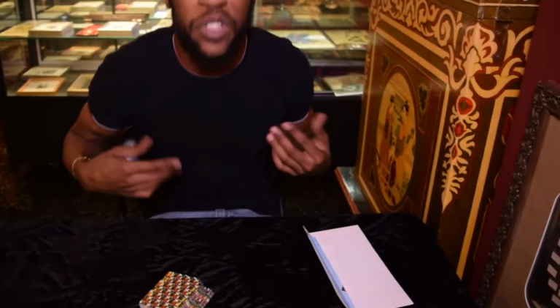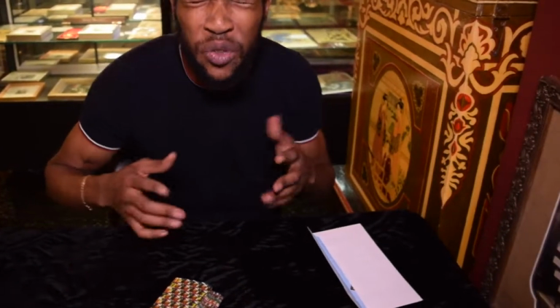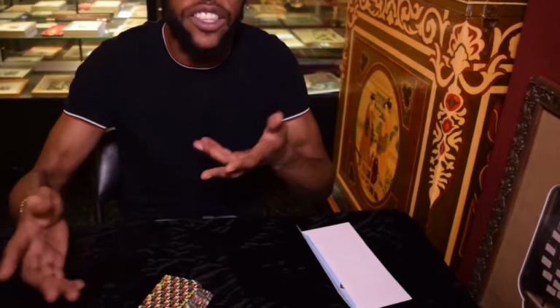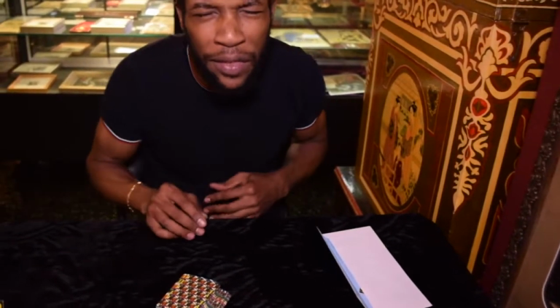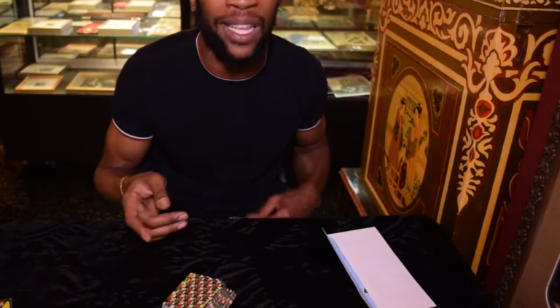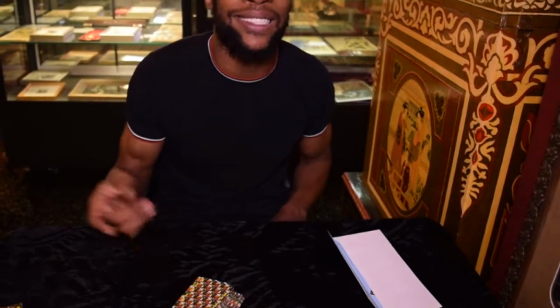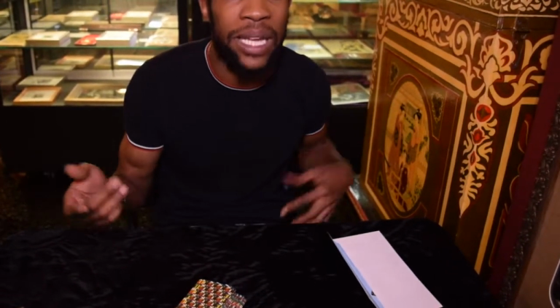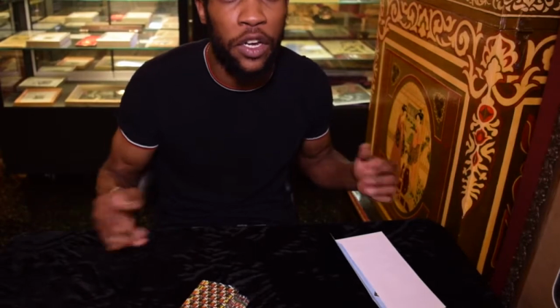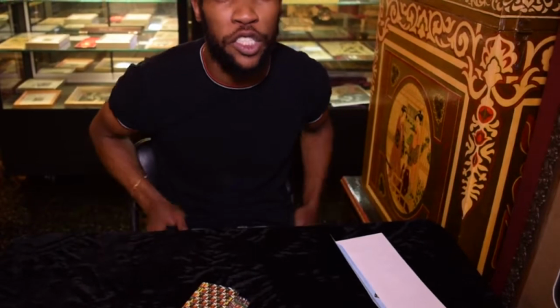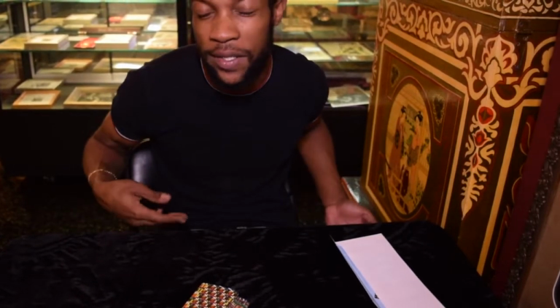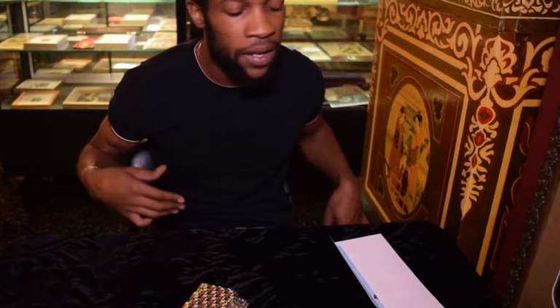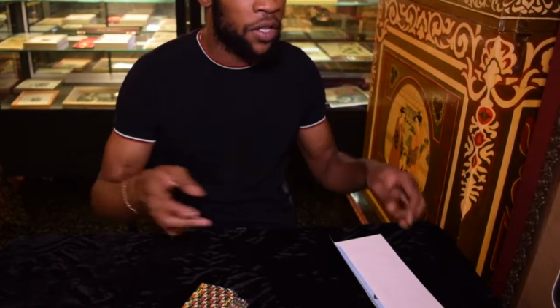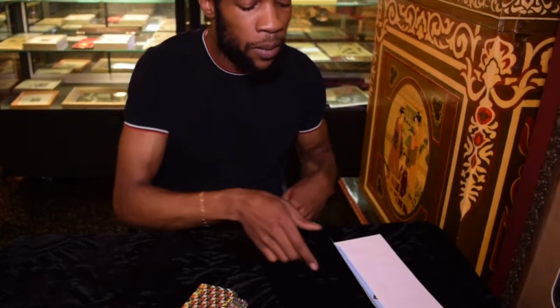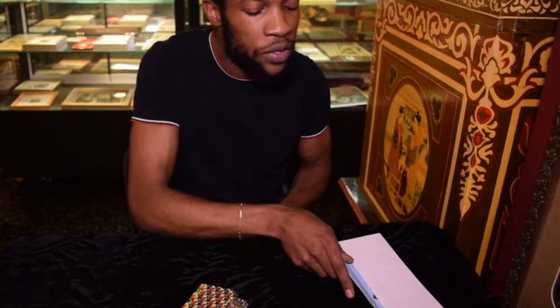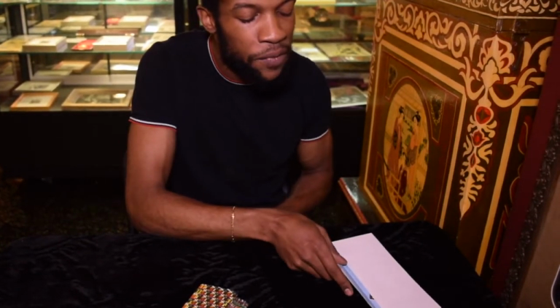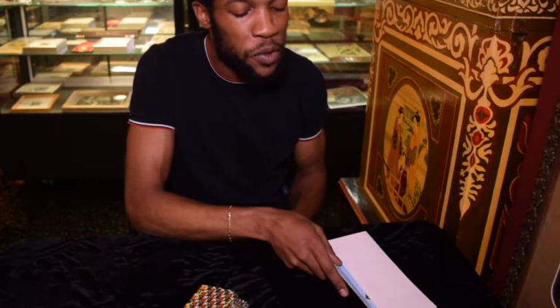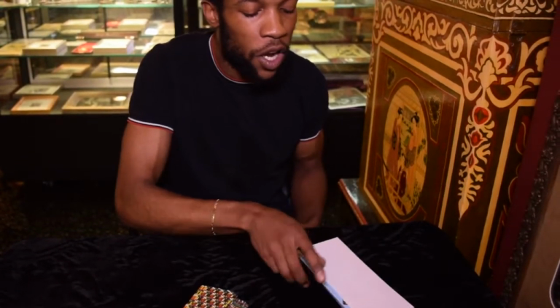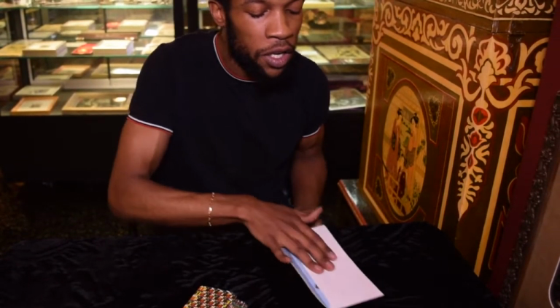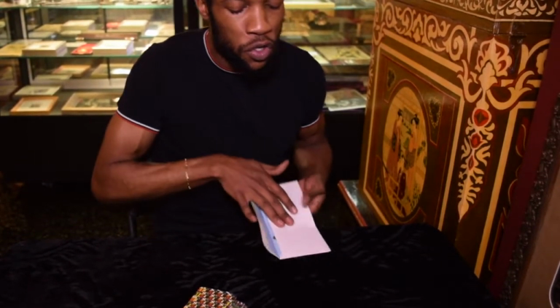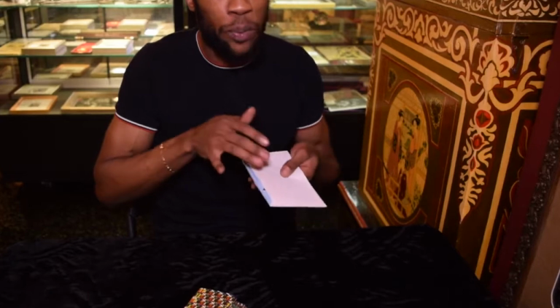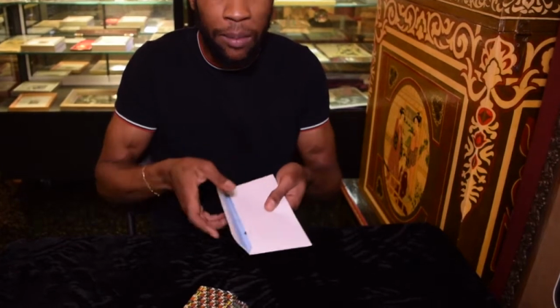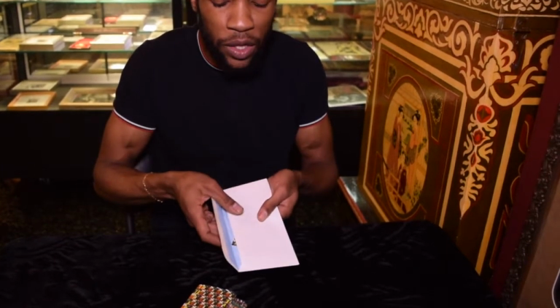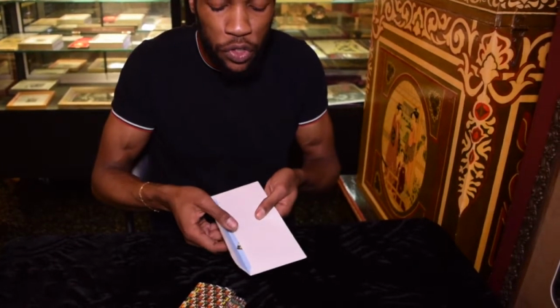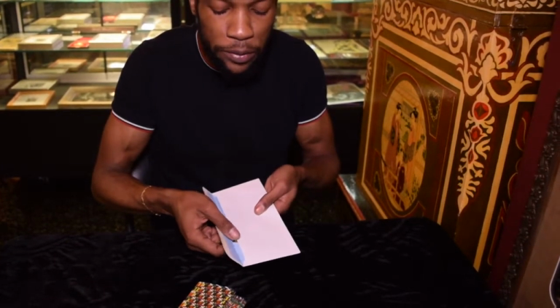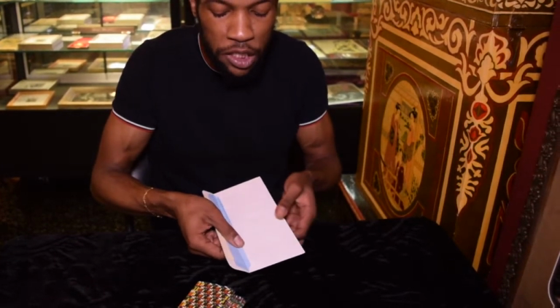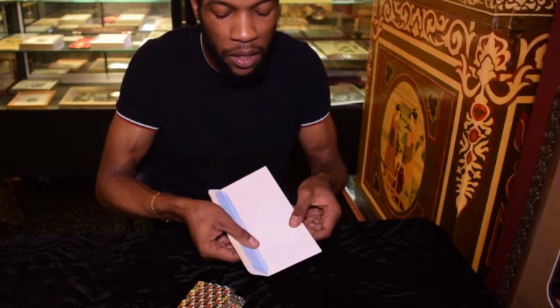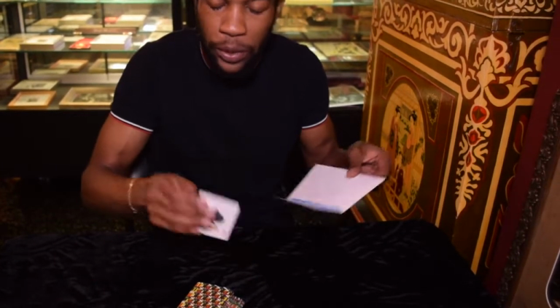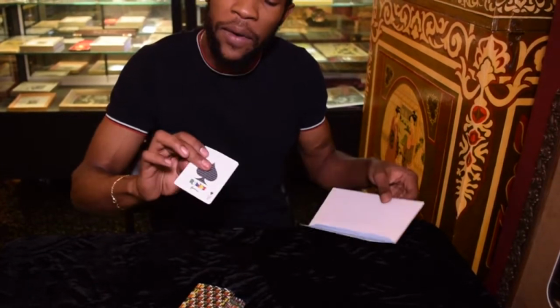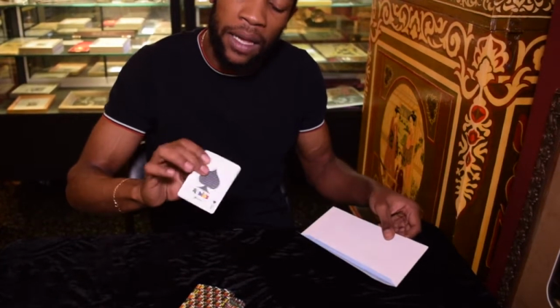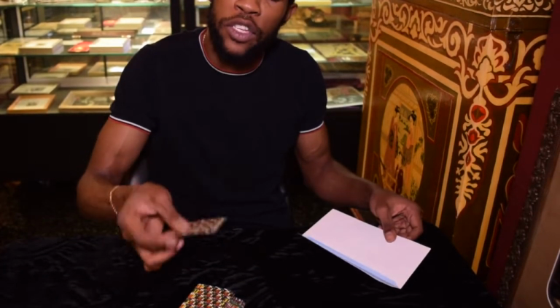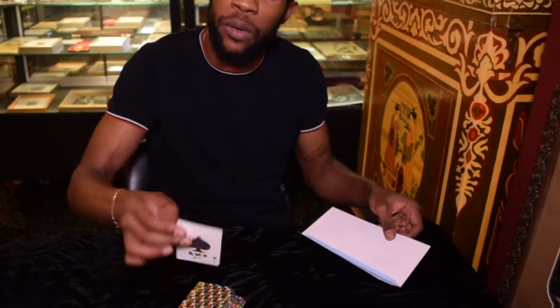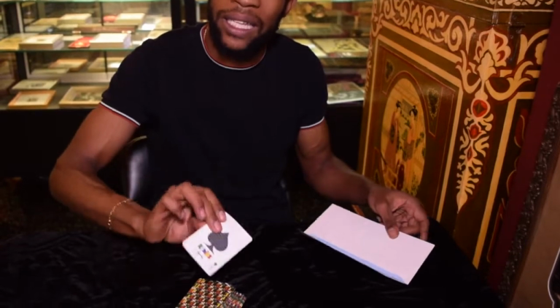You just do this as they're shuffling or something like that because it's not a big deal — you're just adjusting yourself. So then you come over to the envelope, grab the card, scoop it up, show the prediction, bring it out, and then you can show it really clean.